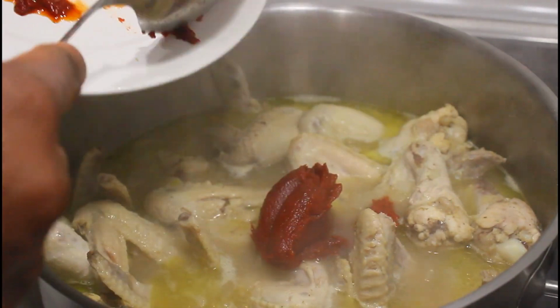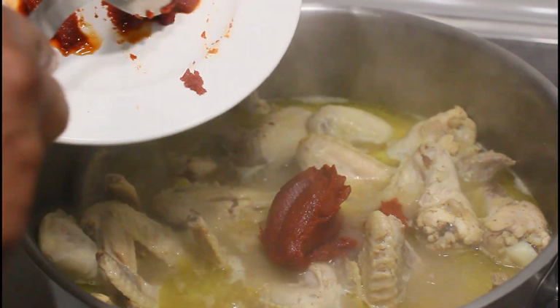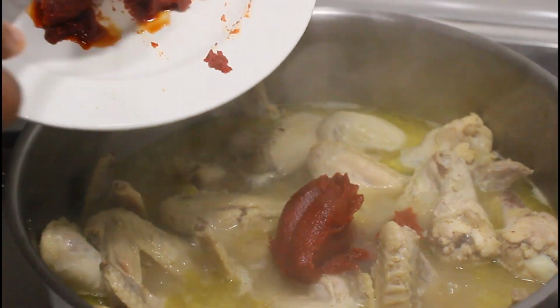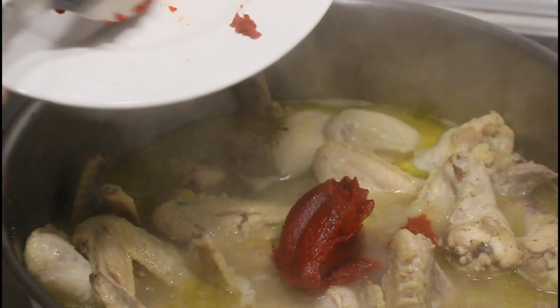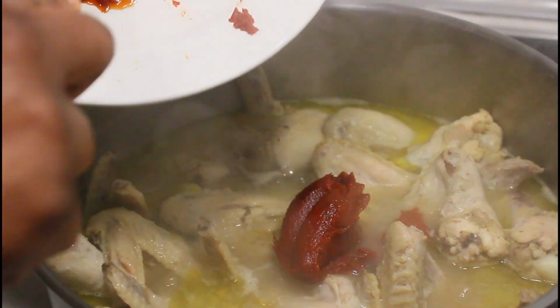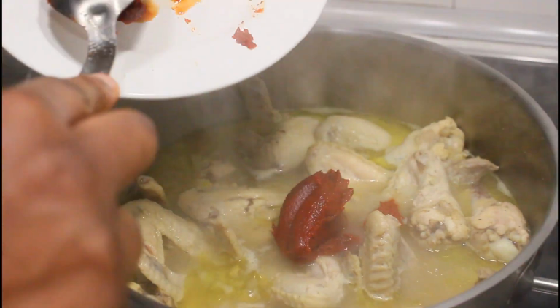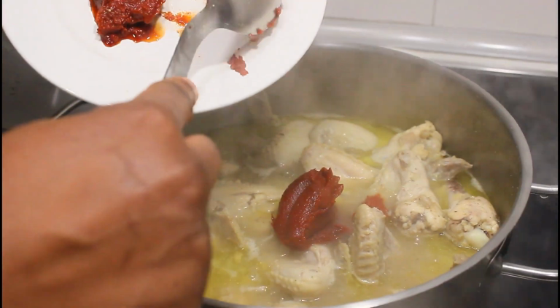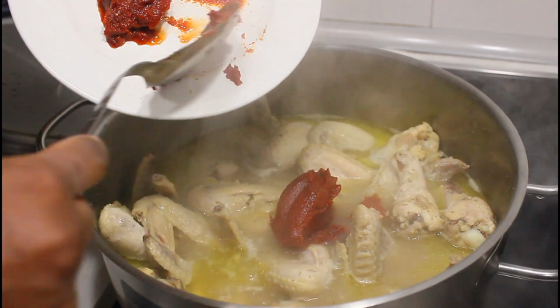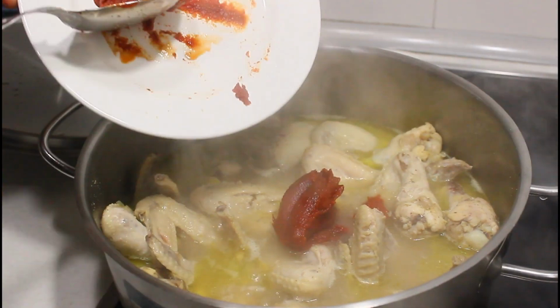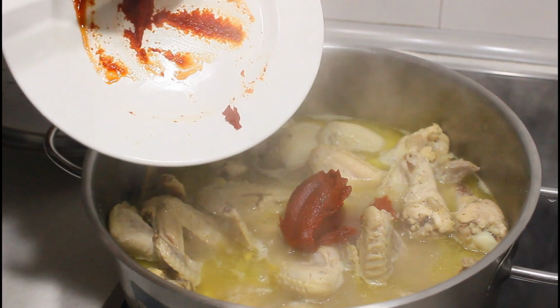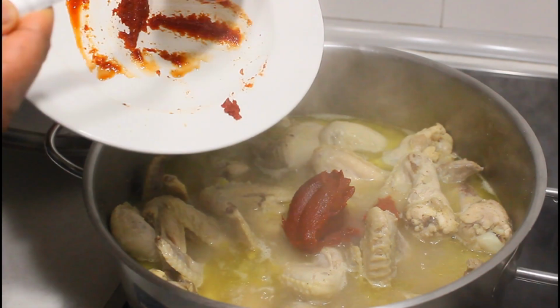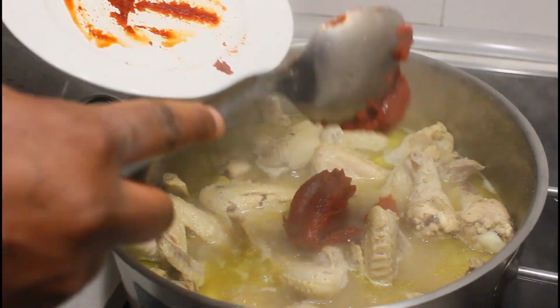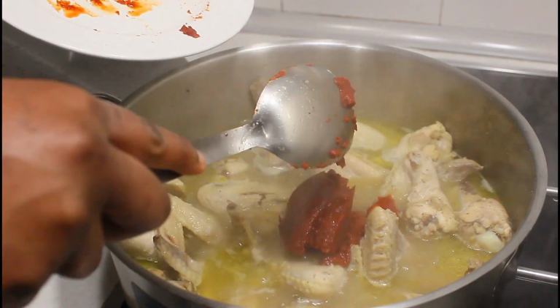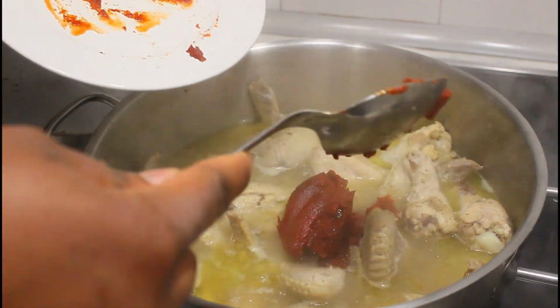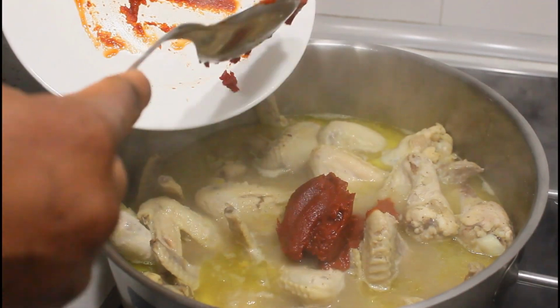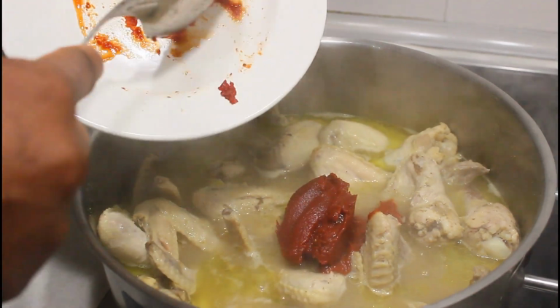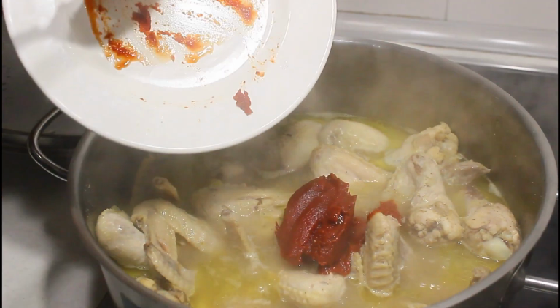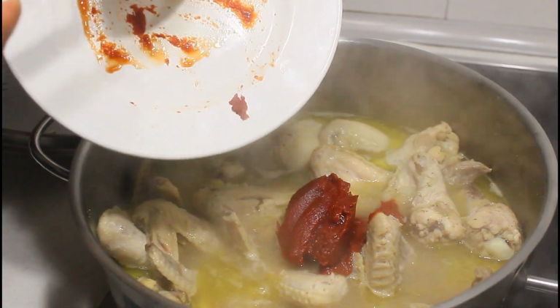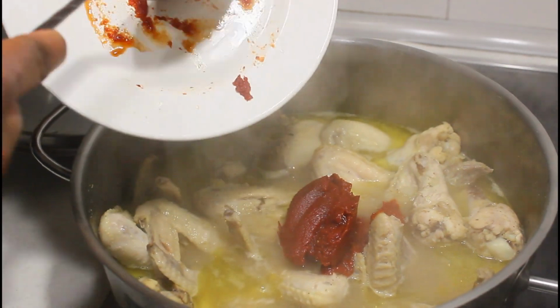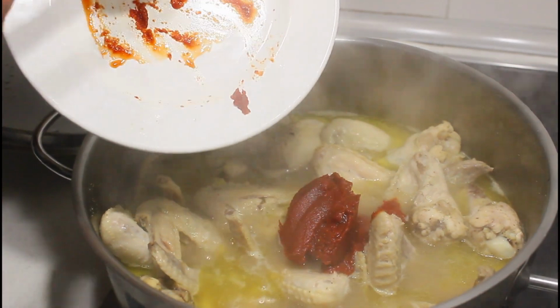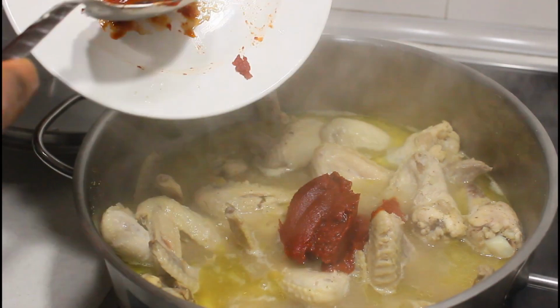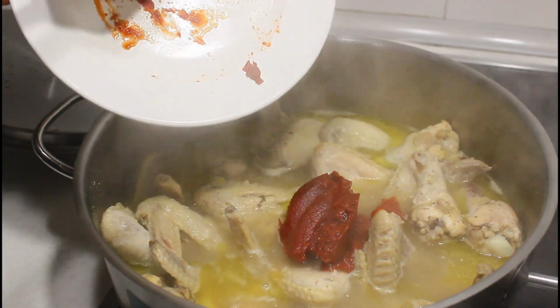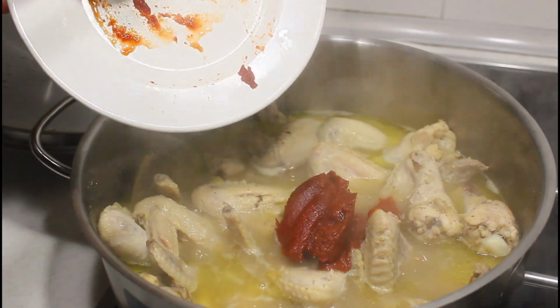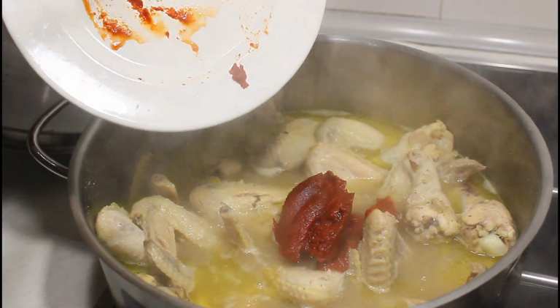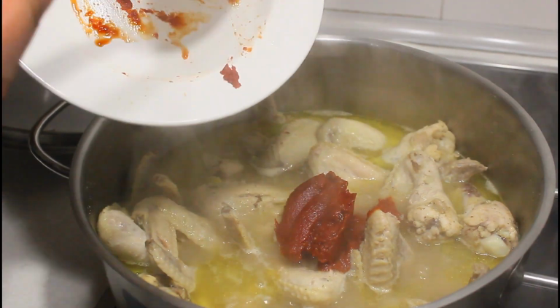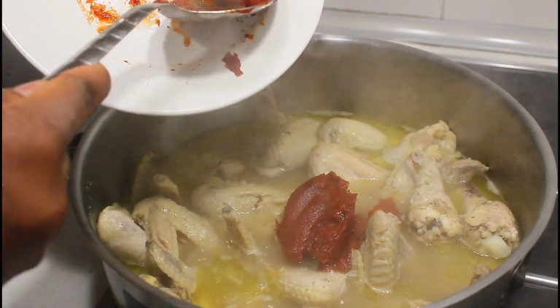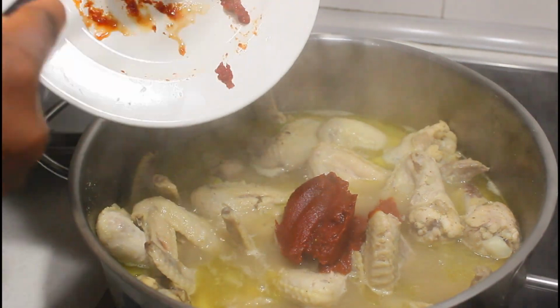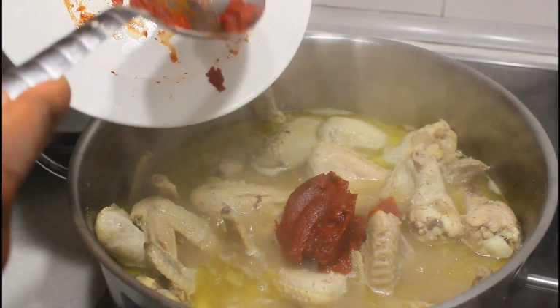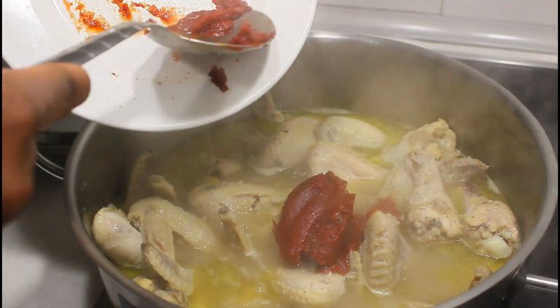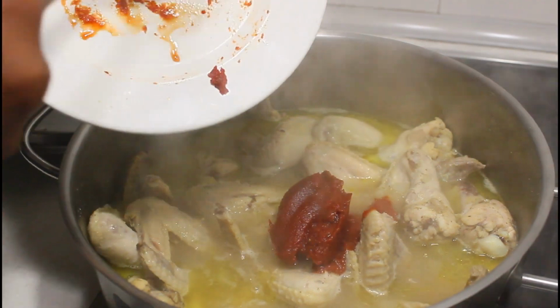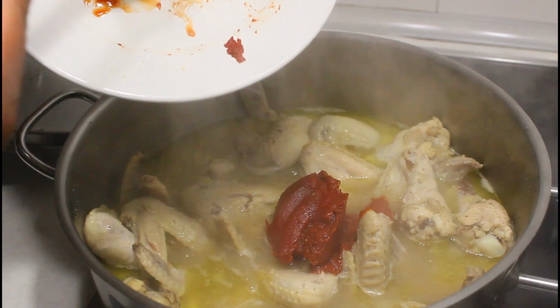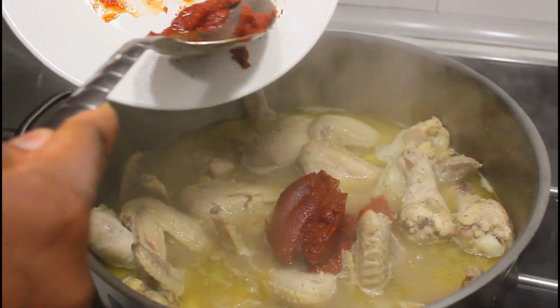Guys, you don't need to add a lot of tomato puree to your soup — it's going to make it too concentrated. That's why we have the fresh tomatoes.